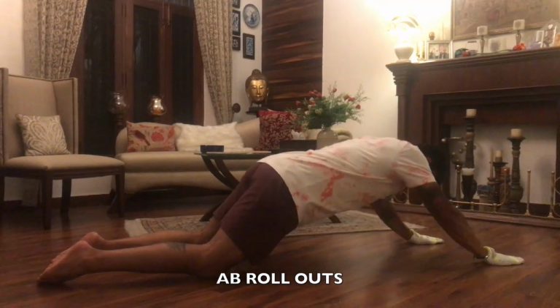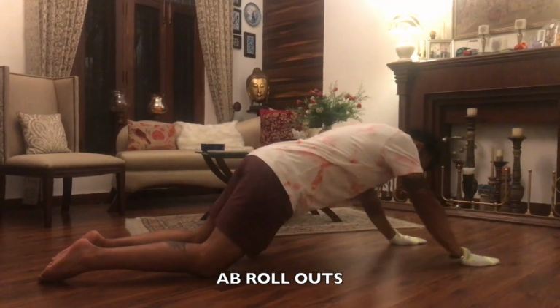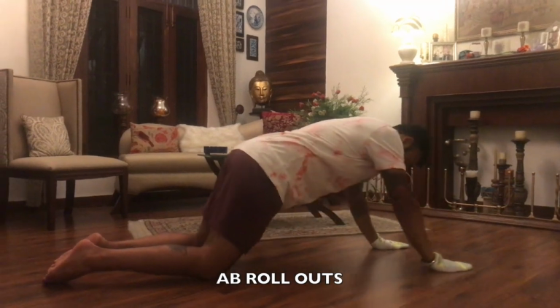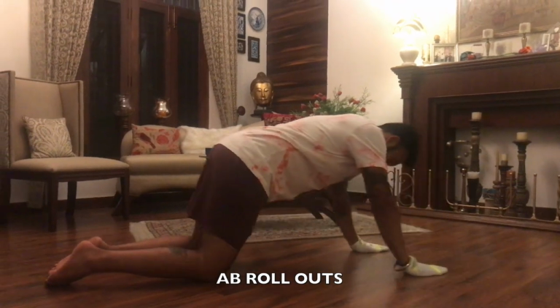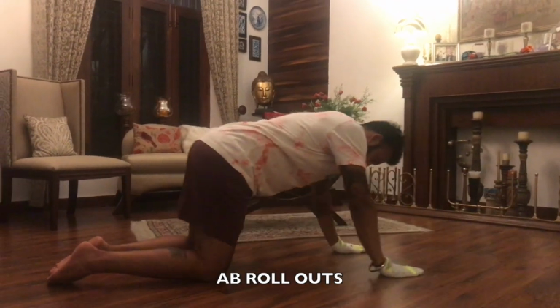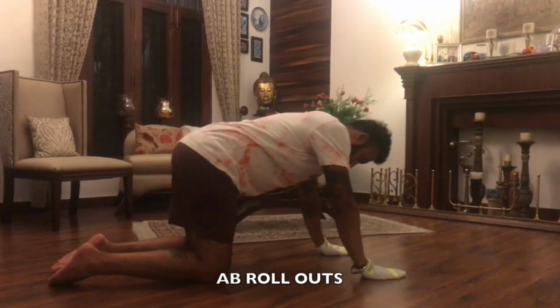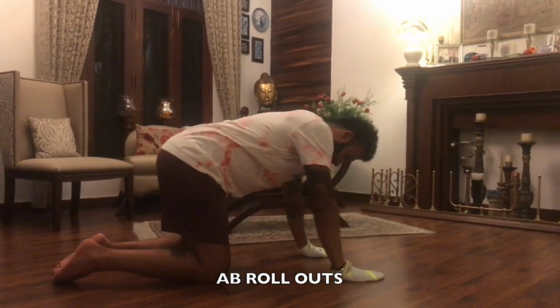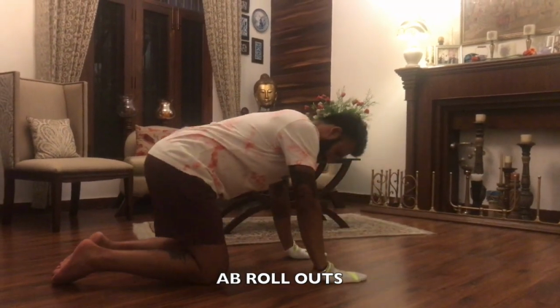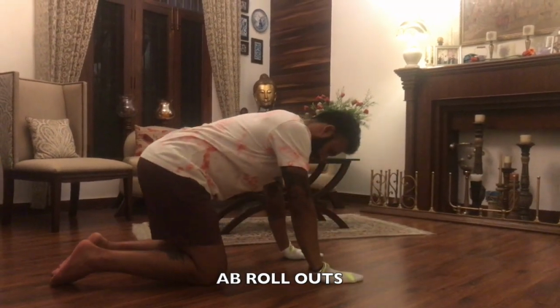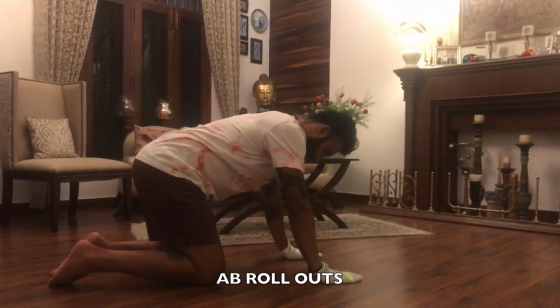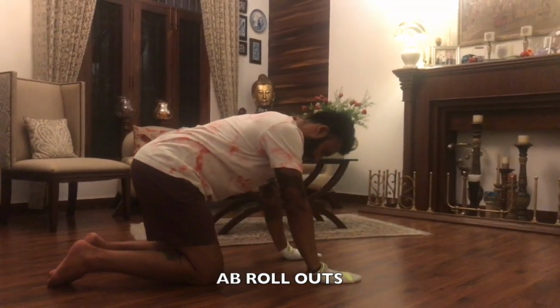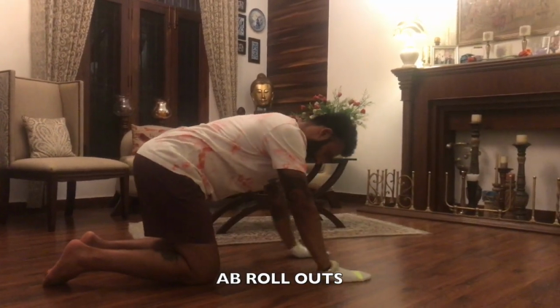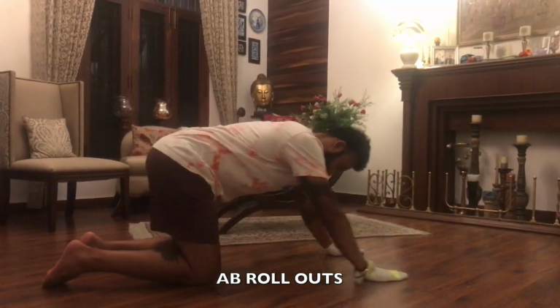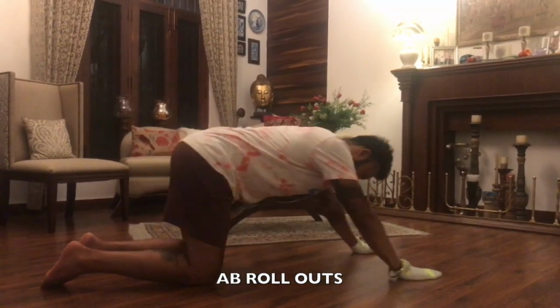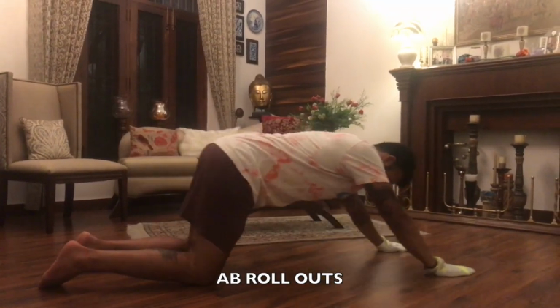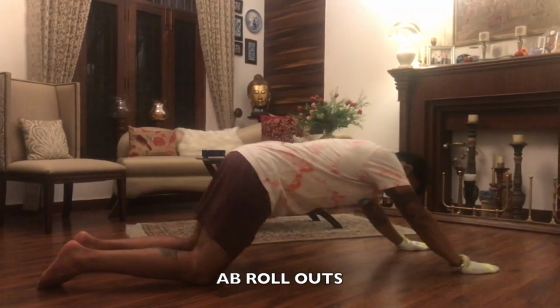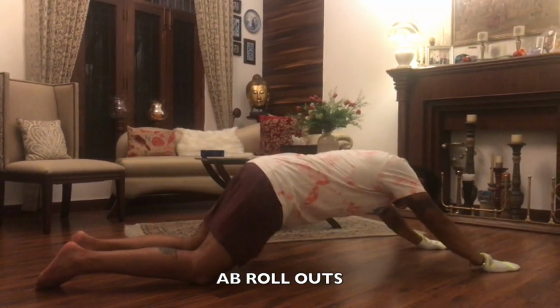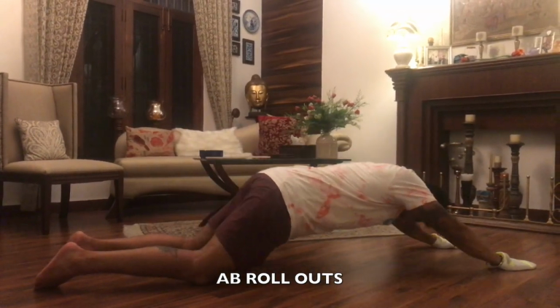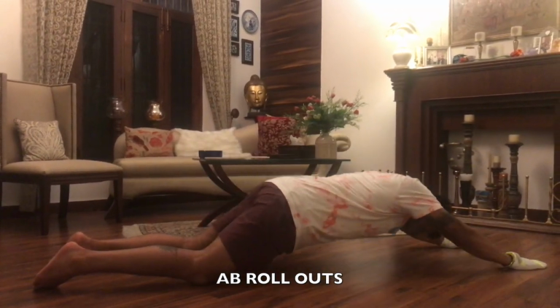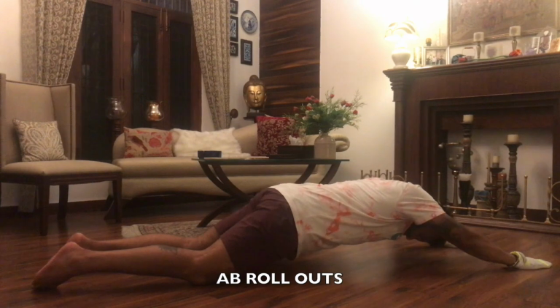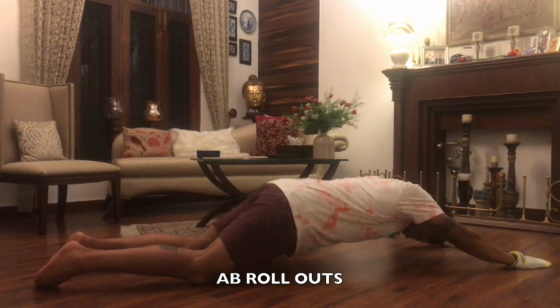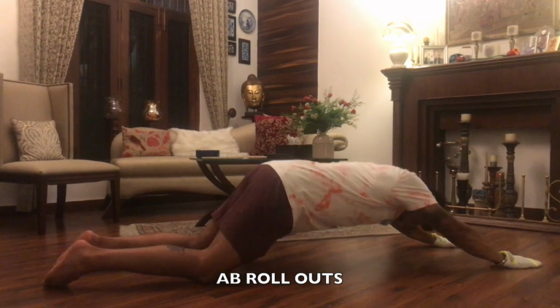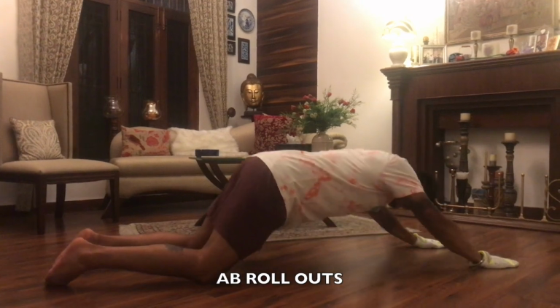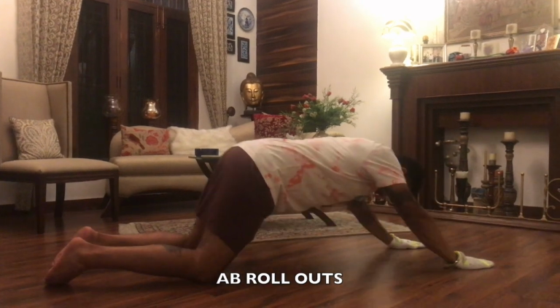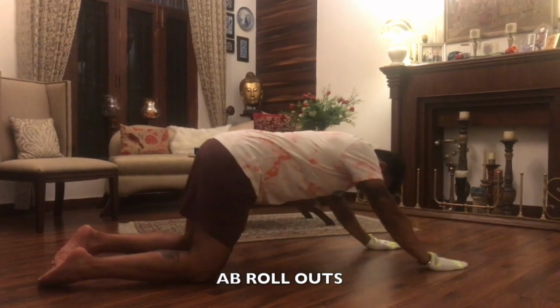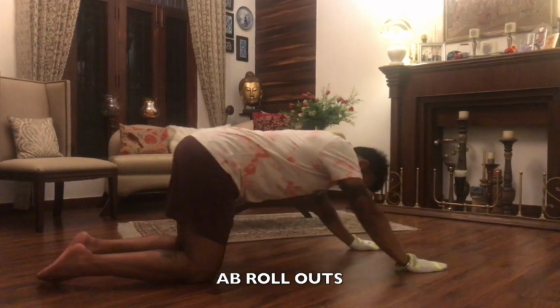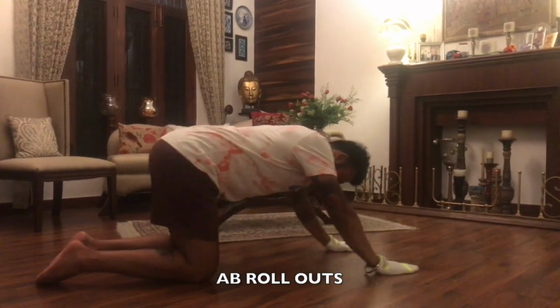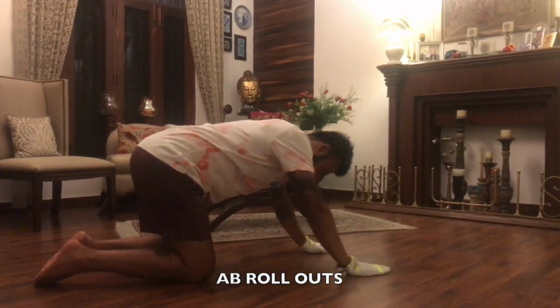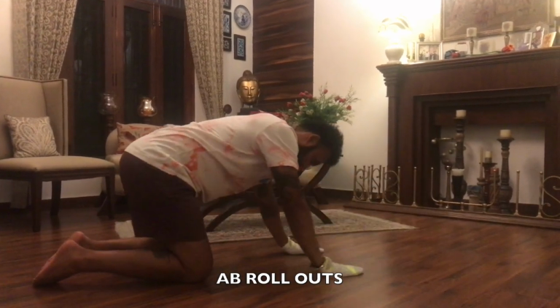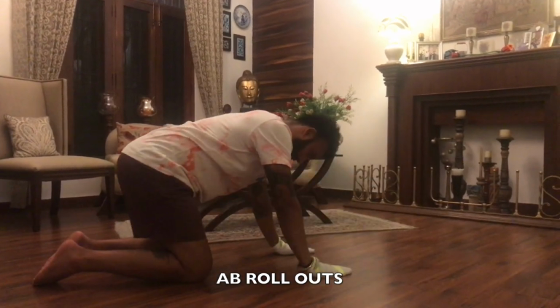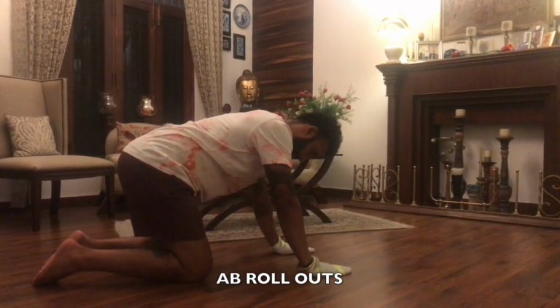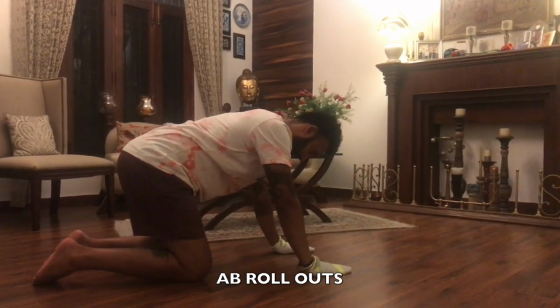...take your arms forward and your hip moves forward as well. Go as close to the floor as possible, and then control on the way up.